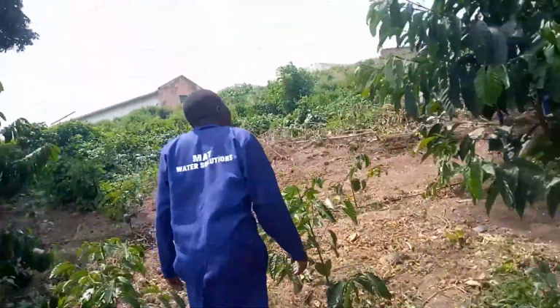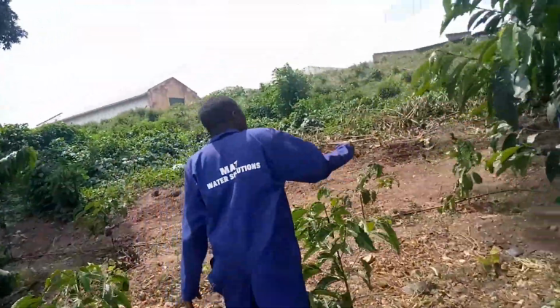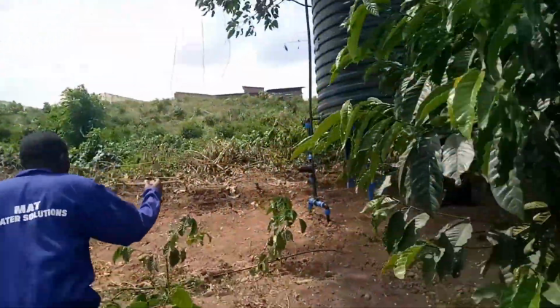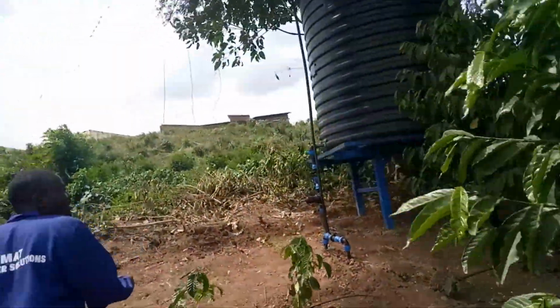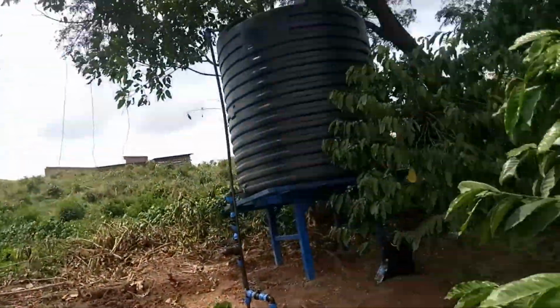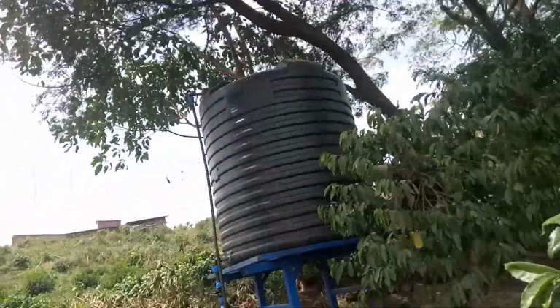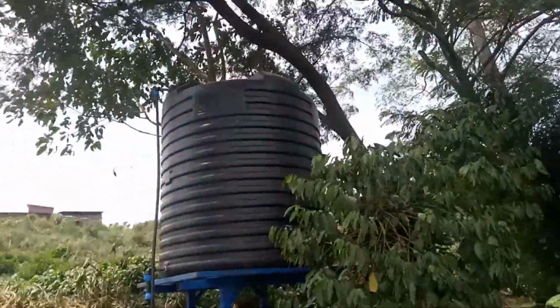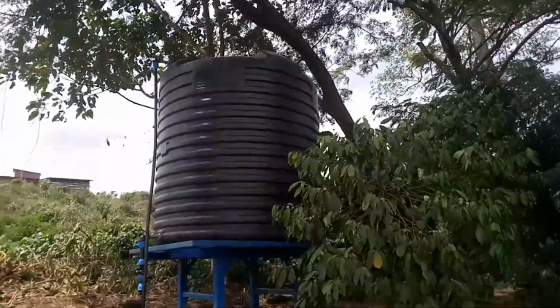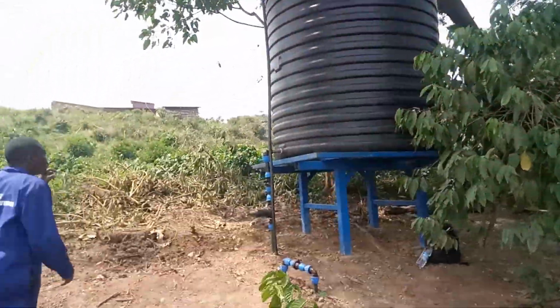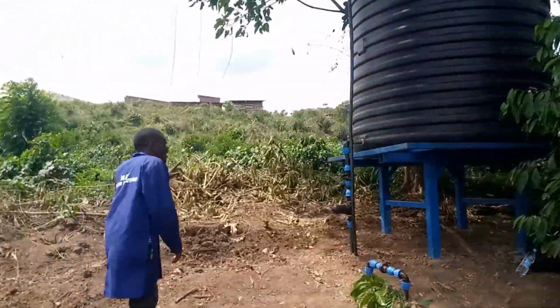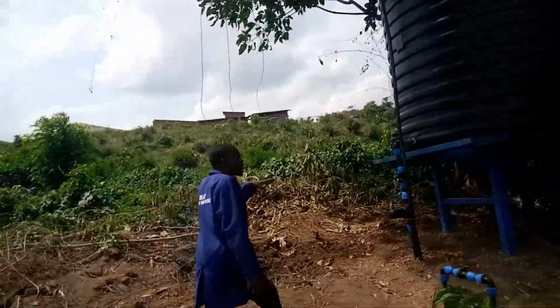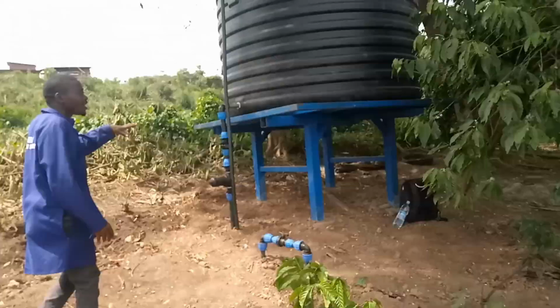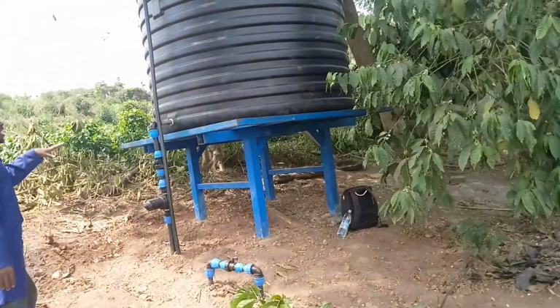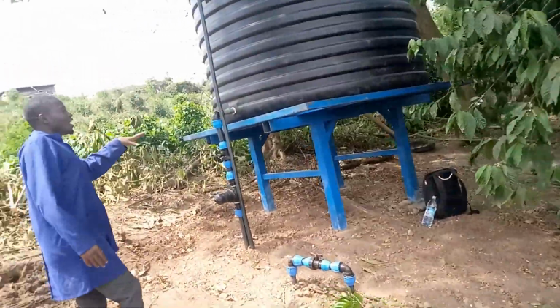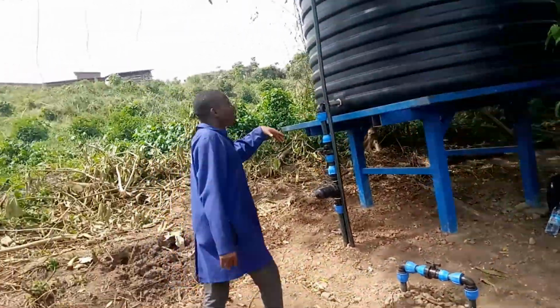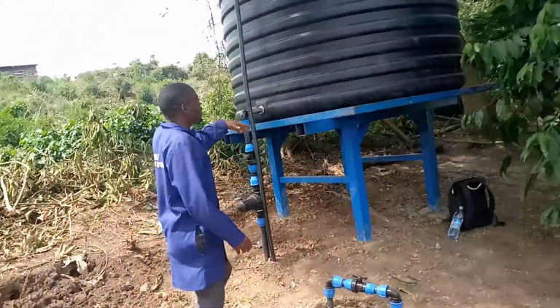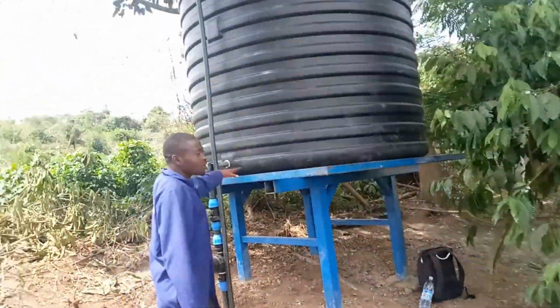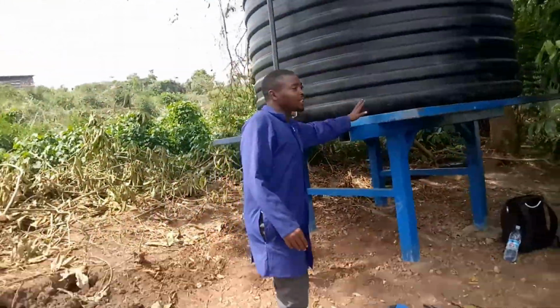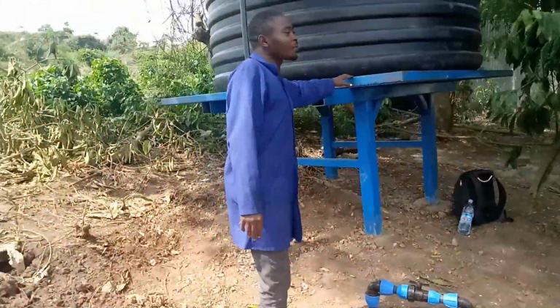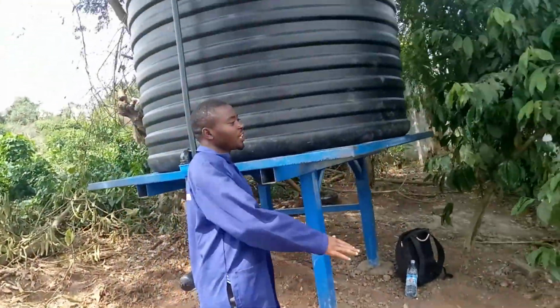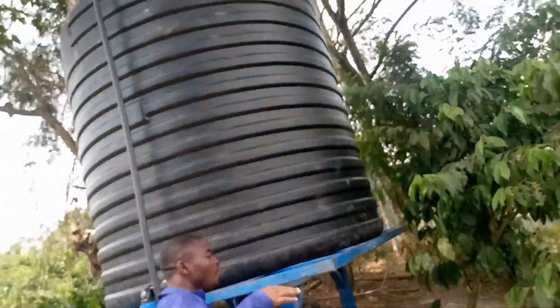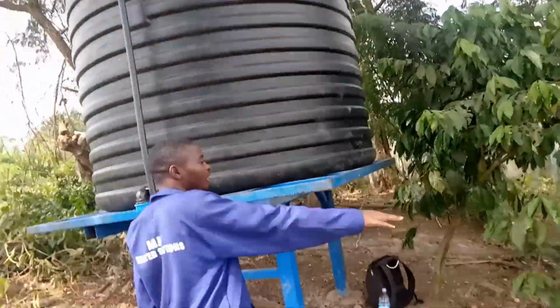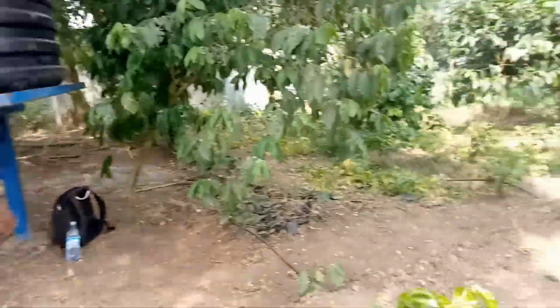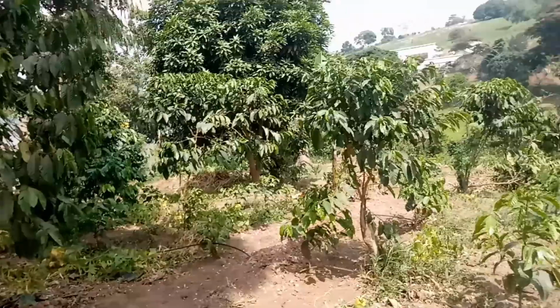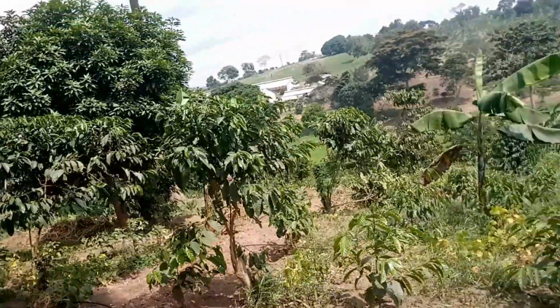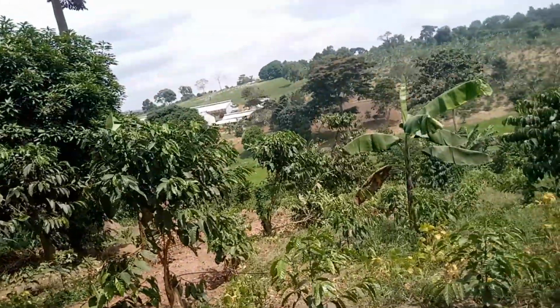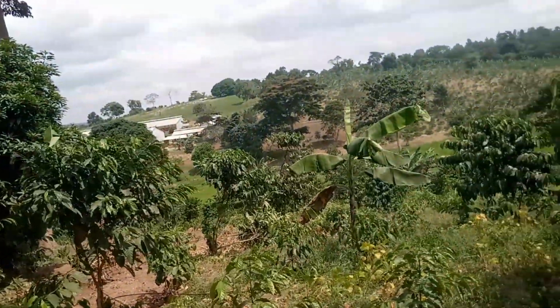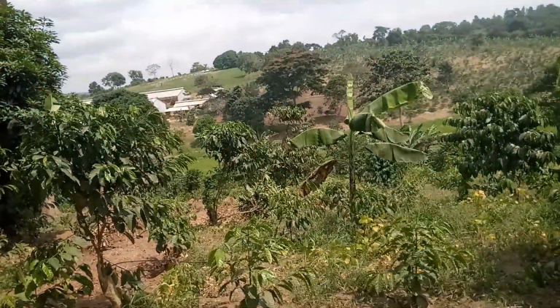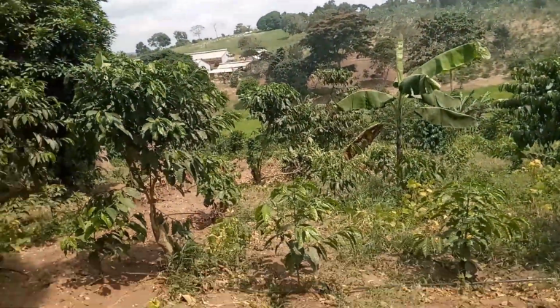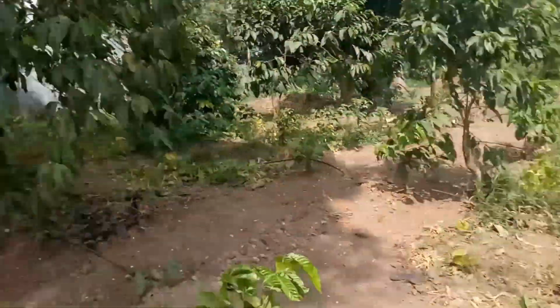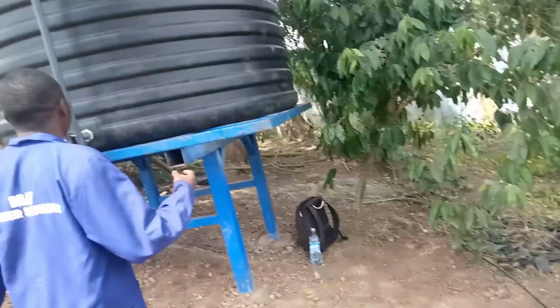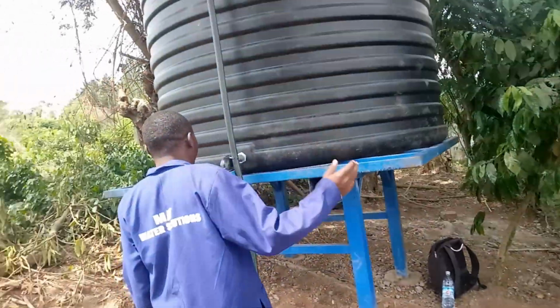This is our water tank — it is a 10,000 liter tank on a stand of one meter. The reason why we put it on one meter is because of the slope here. The slope is enough to generate enough pressure.